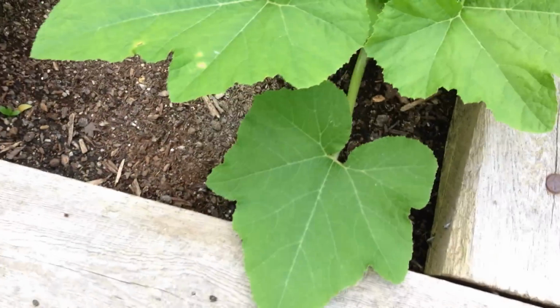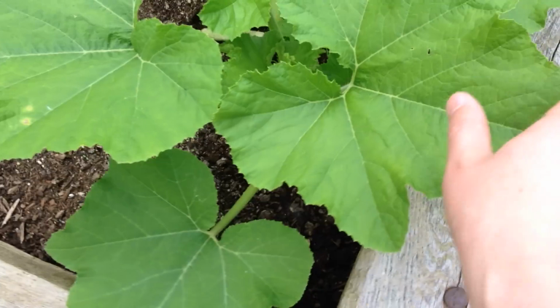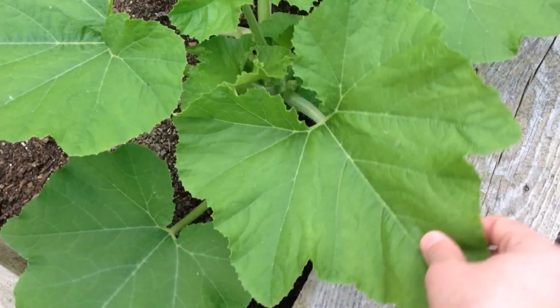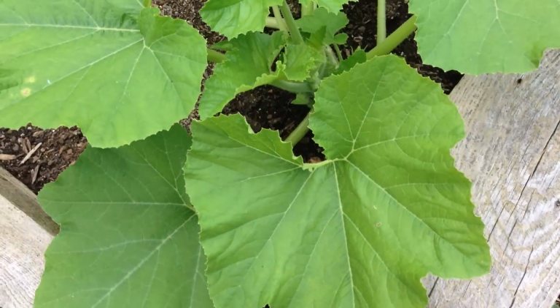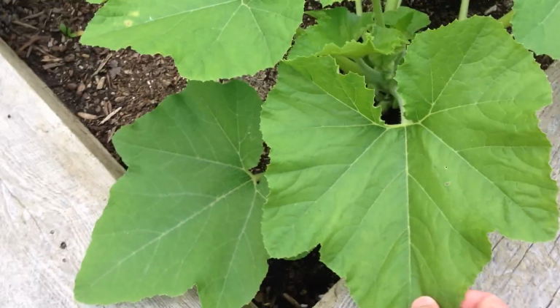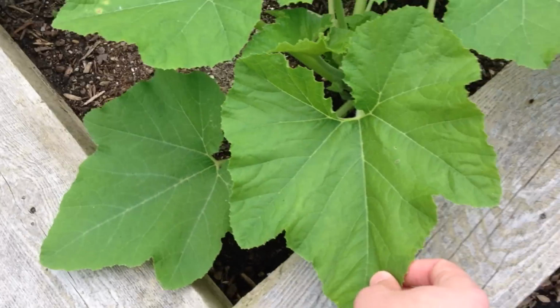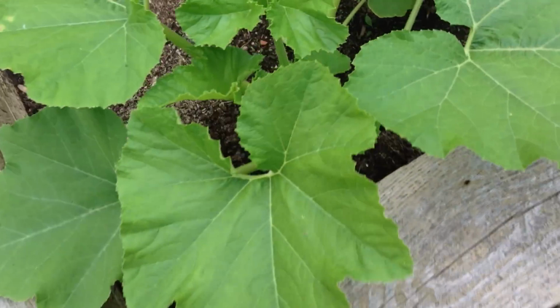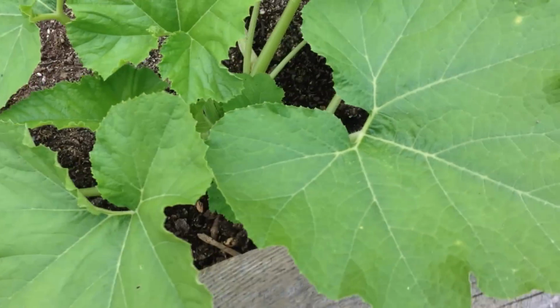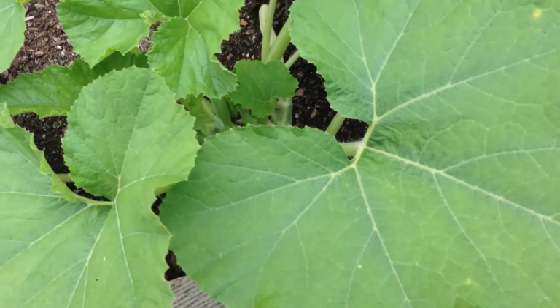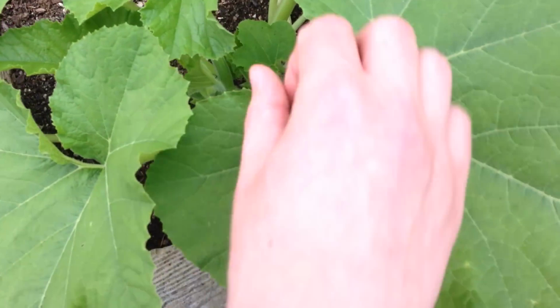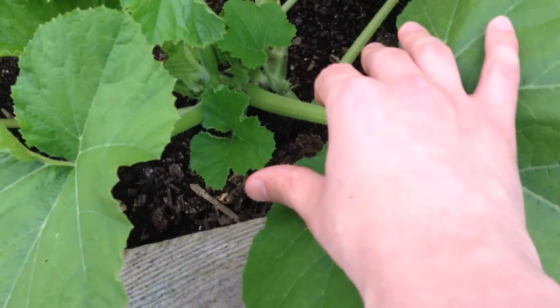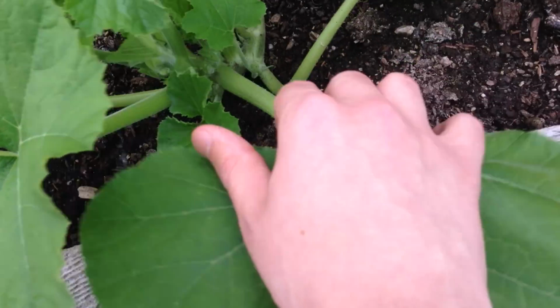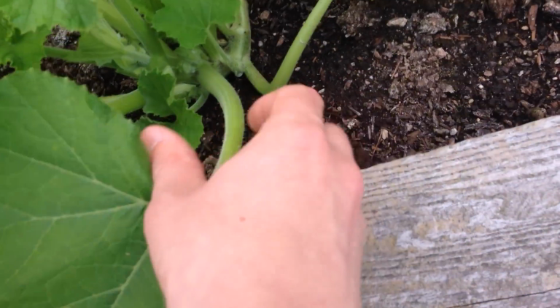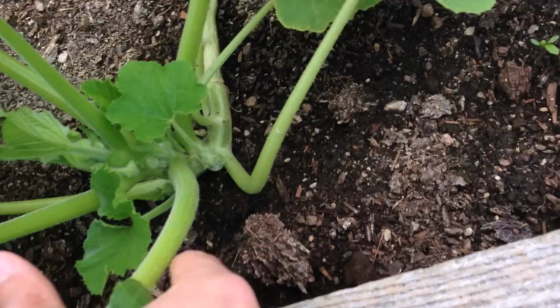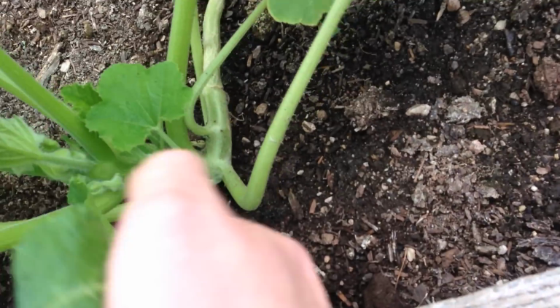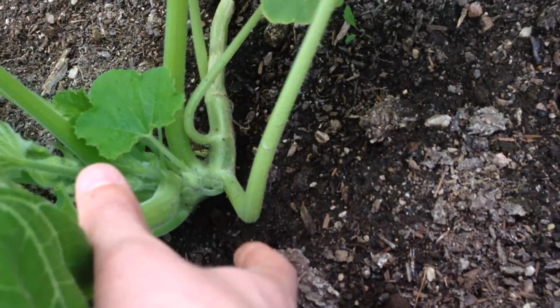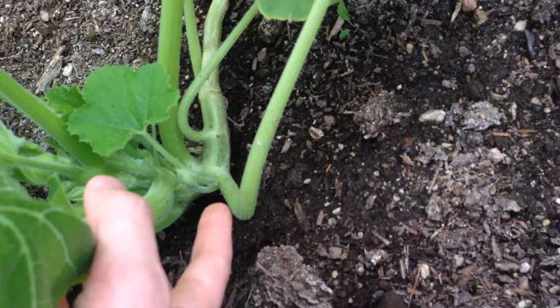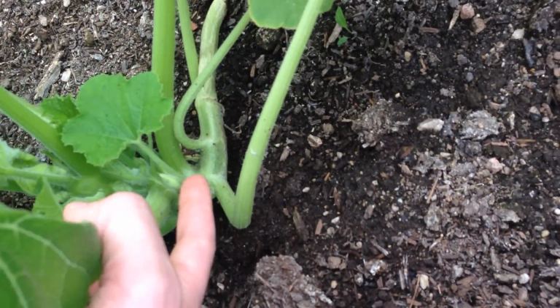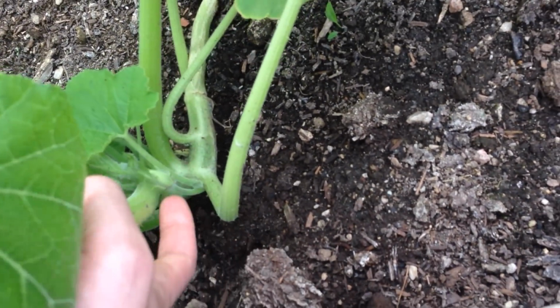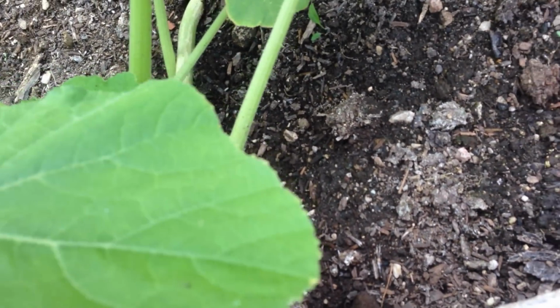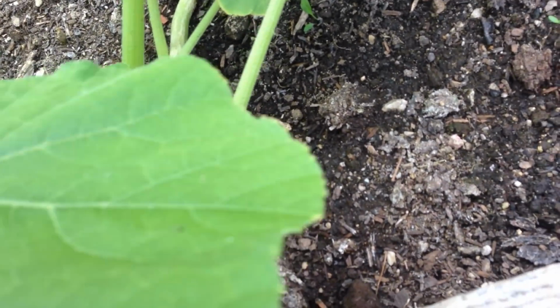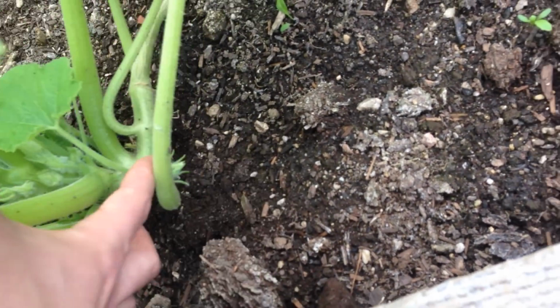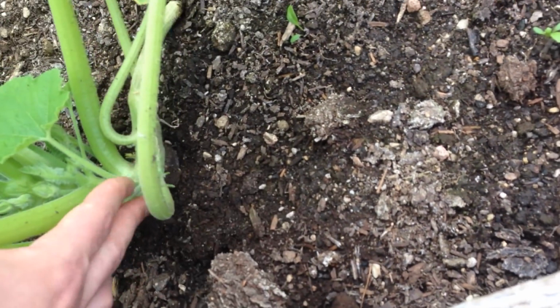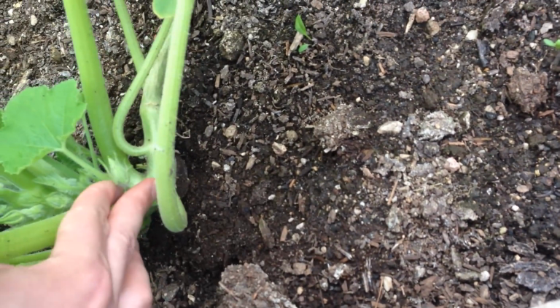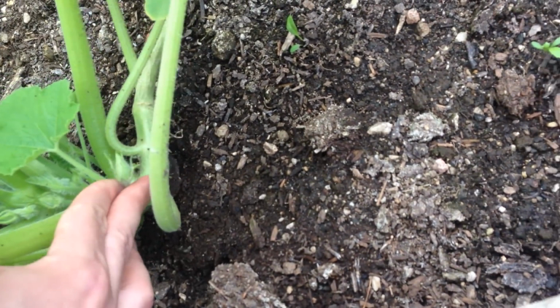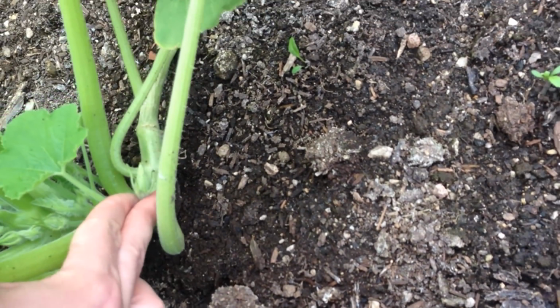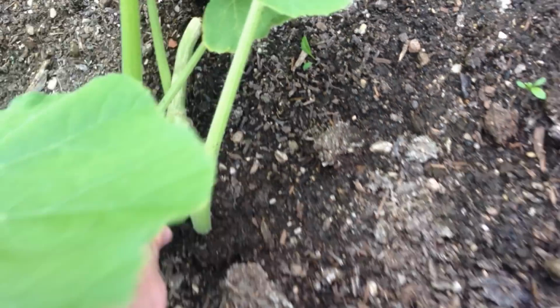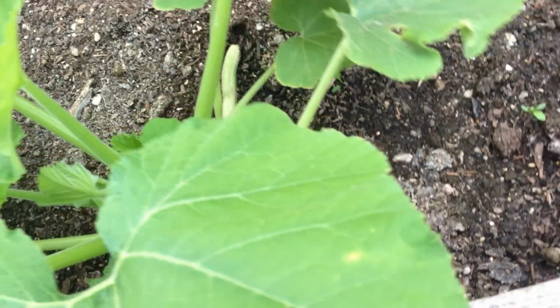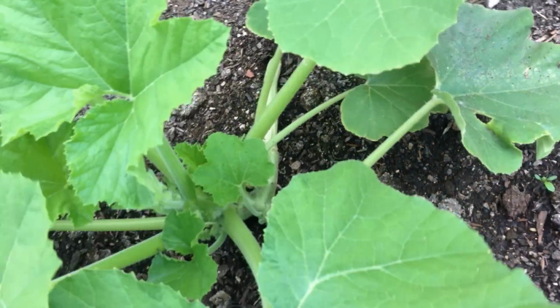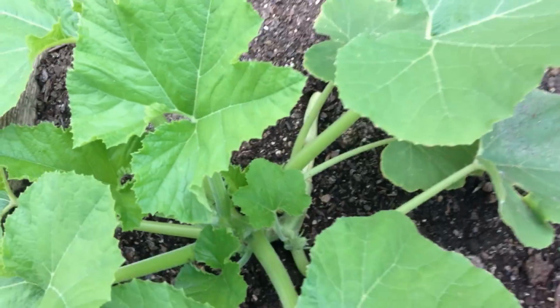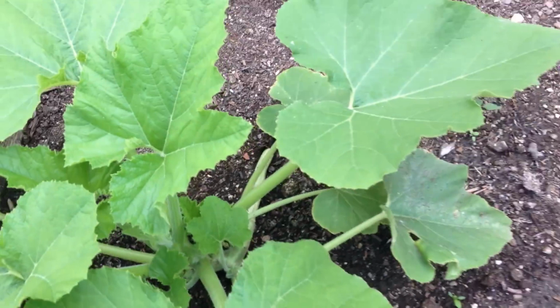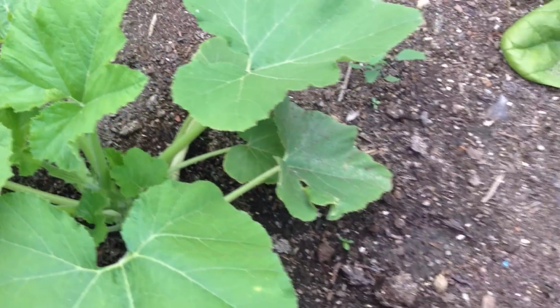Our patty pan squash plant is doing okay, although no open buds yet. There are a couple of closed buds in here, which you can kind of see, but nothing that's bloomed yet.